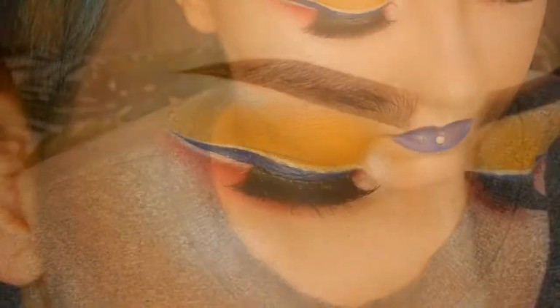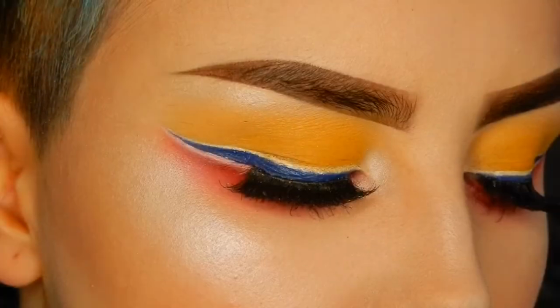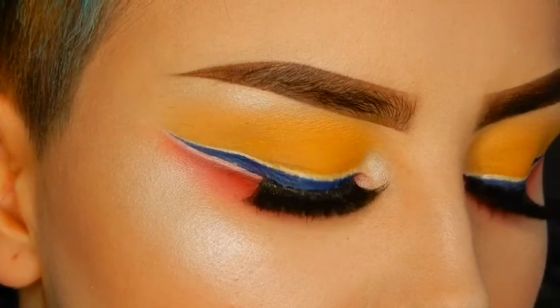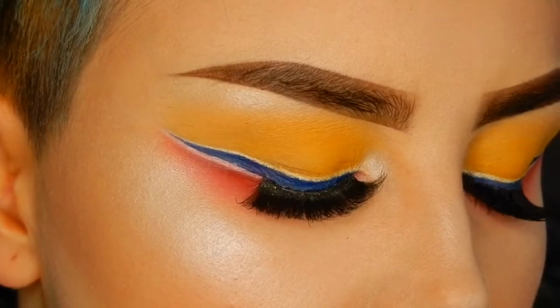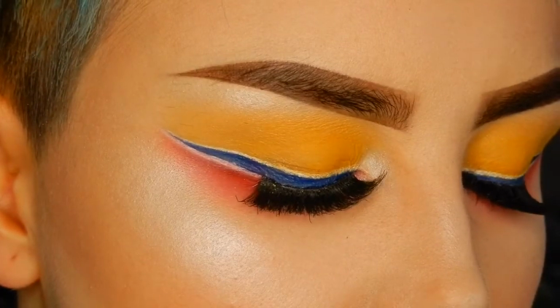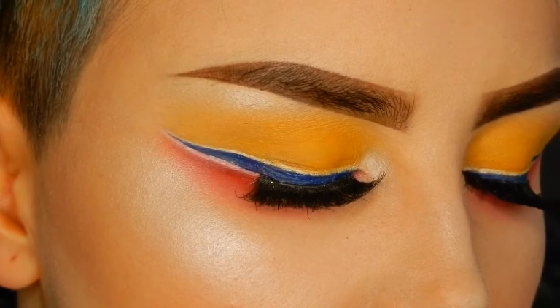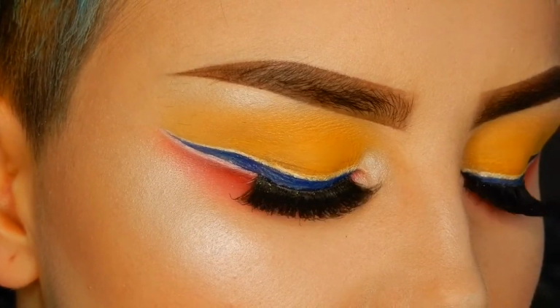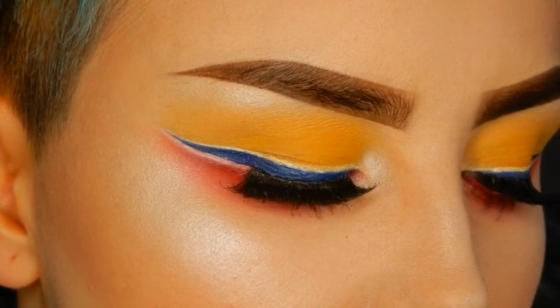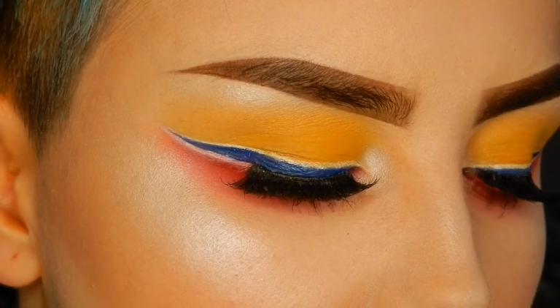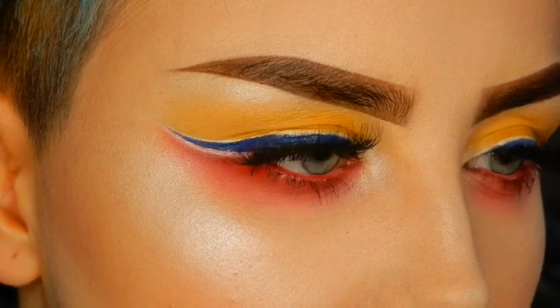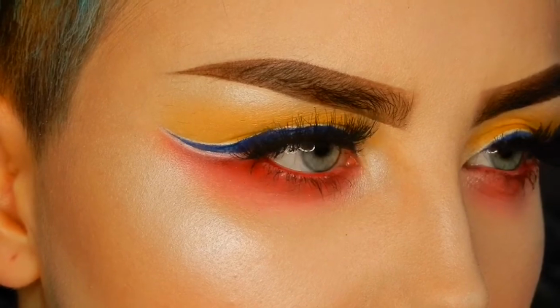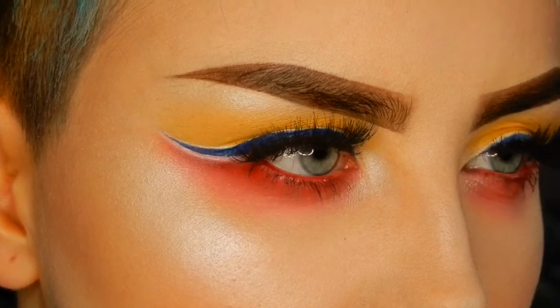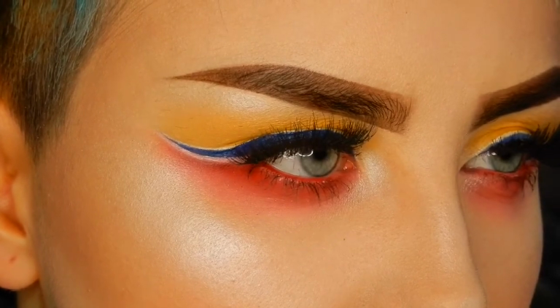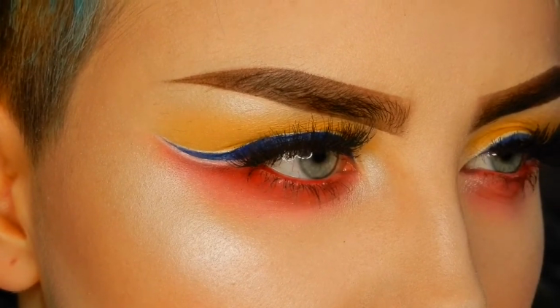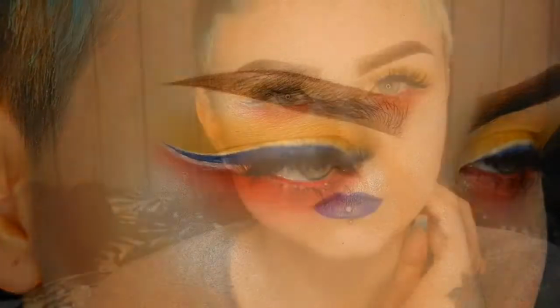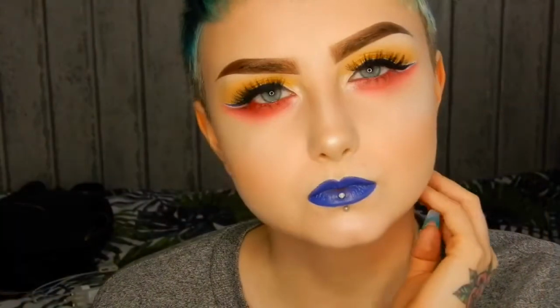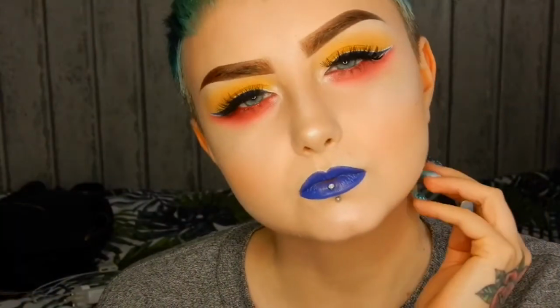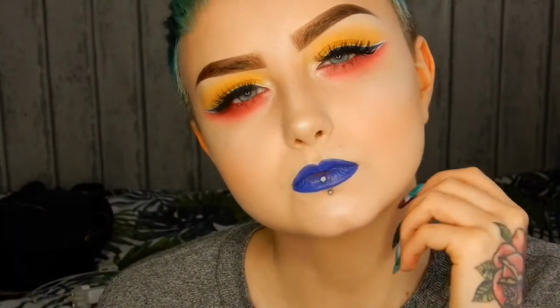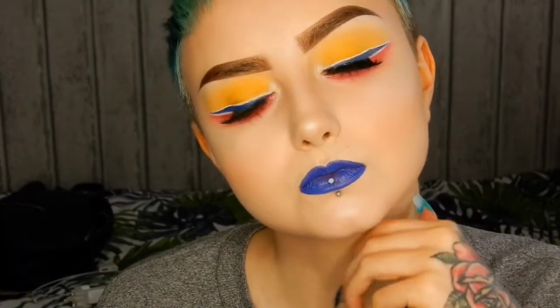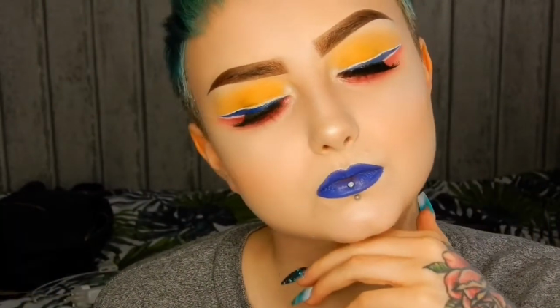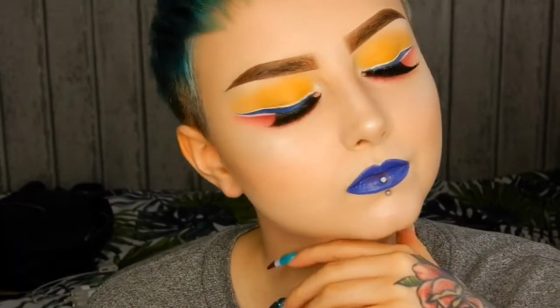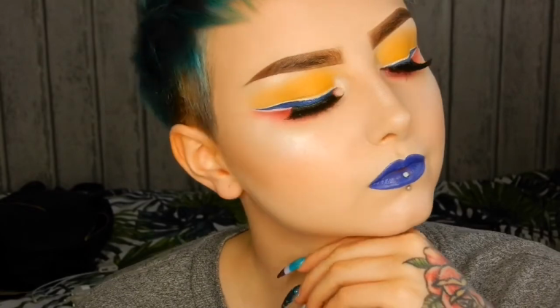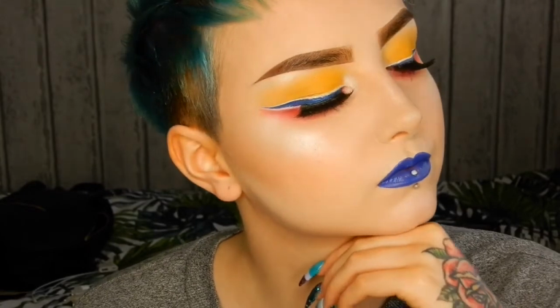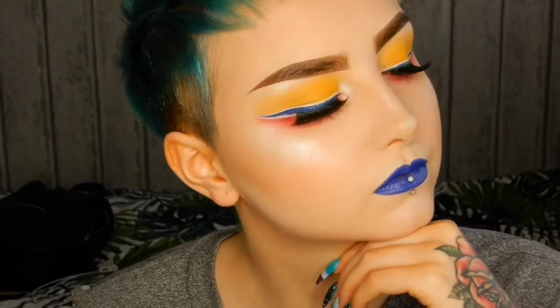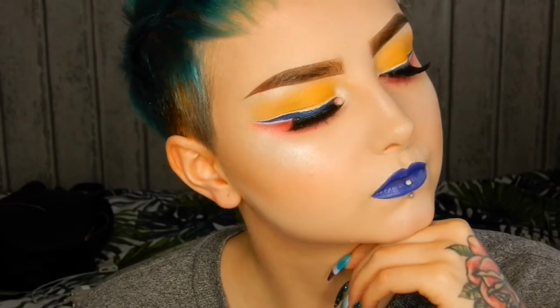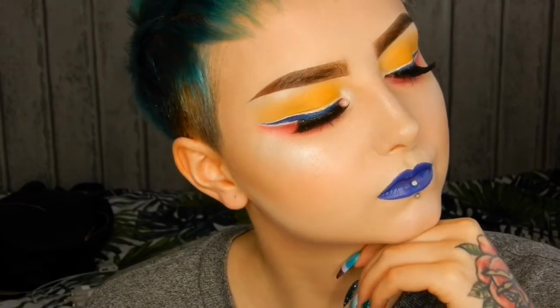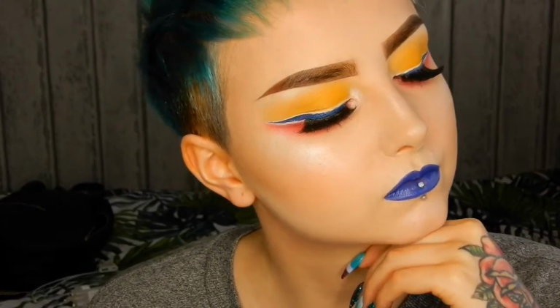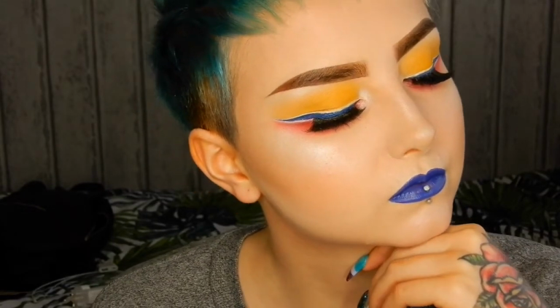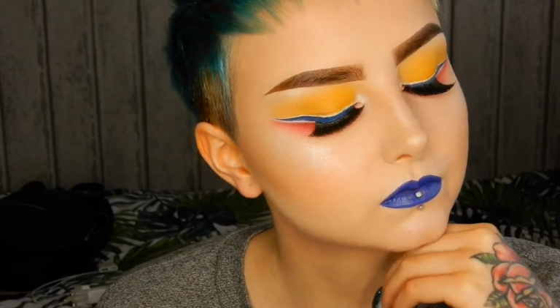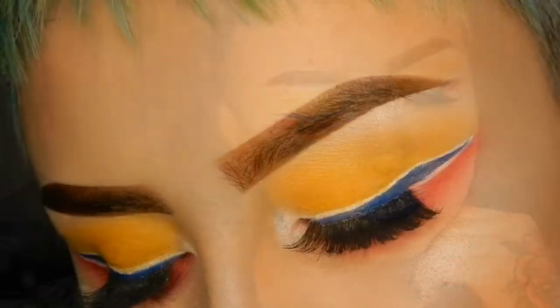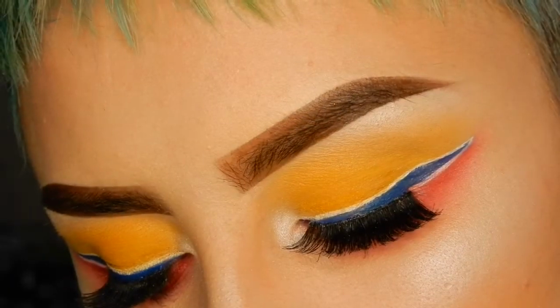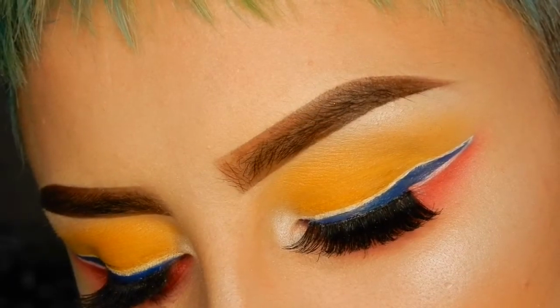And that is the finished look guys. I hope you enjoyed this video. I have many more to come now that I have an iPad so I can finally get back to editing and uploading again. If you have any suggestions for videos please let me know in the comments below and I'll see you in my next one.